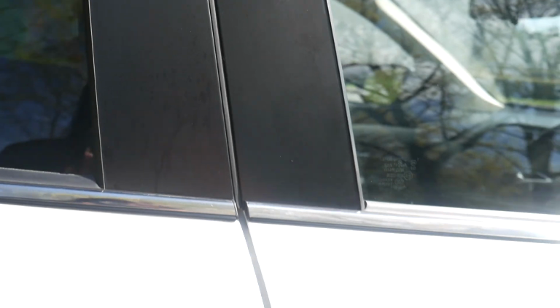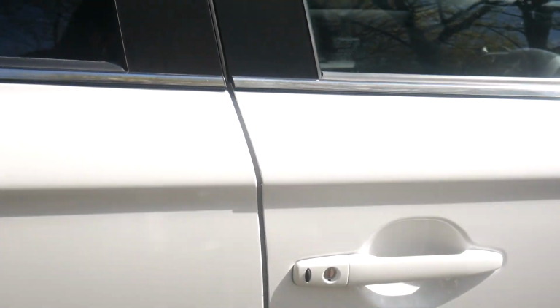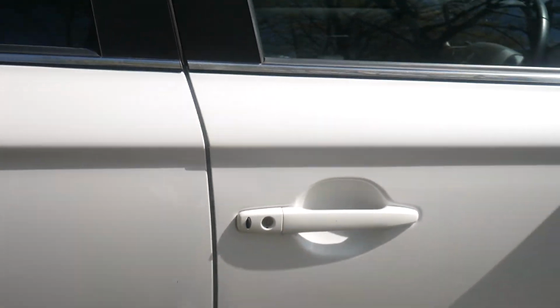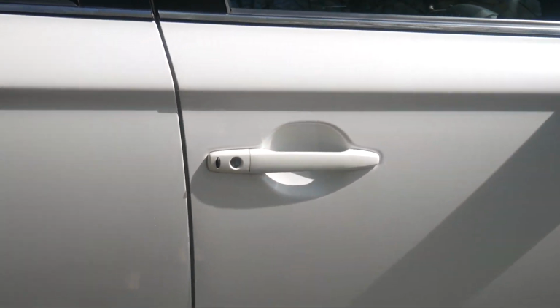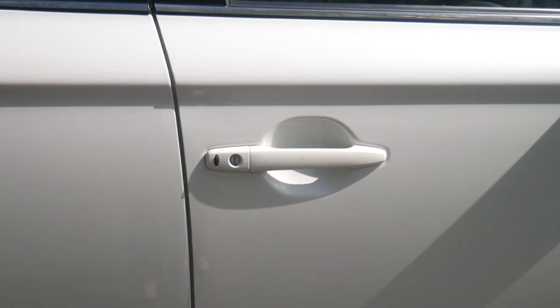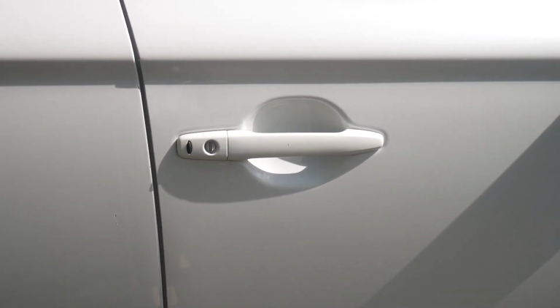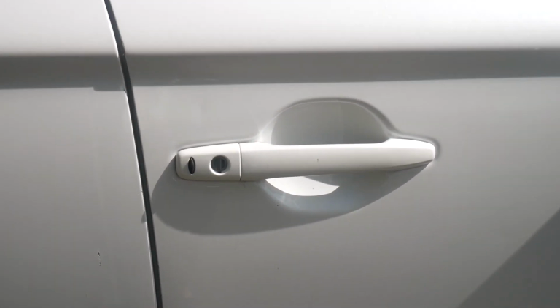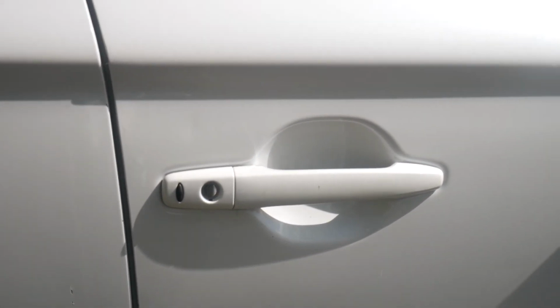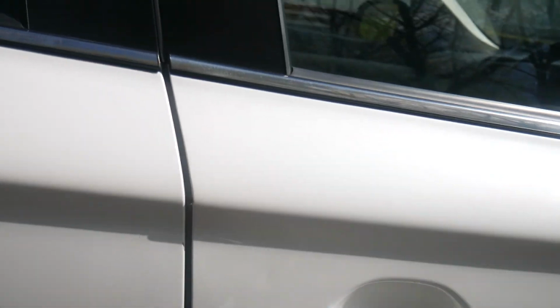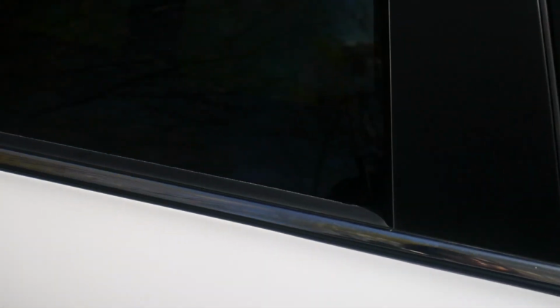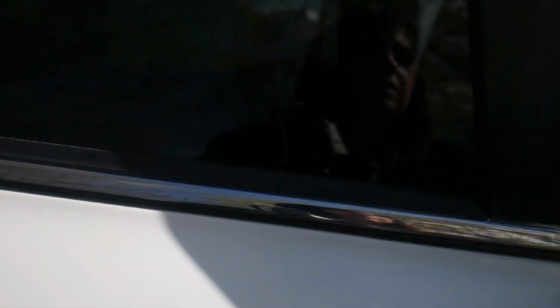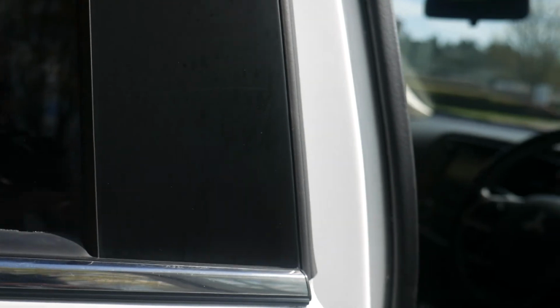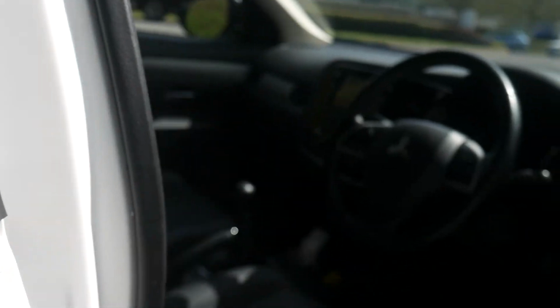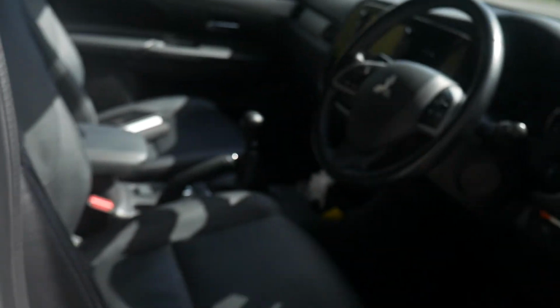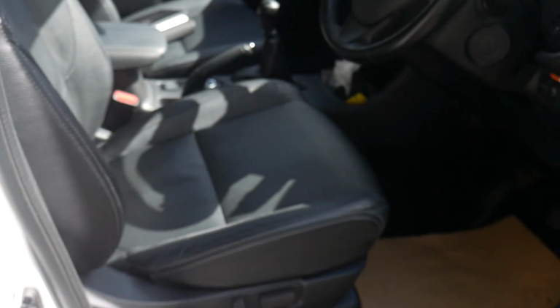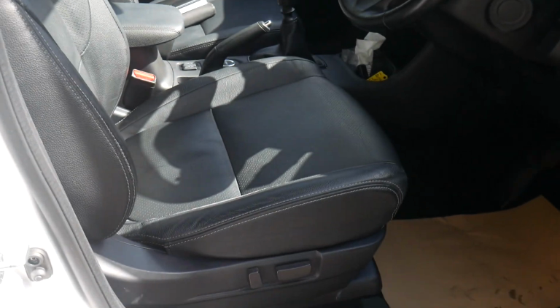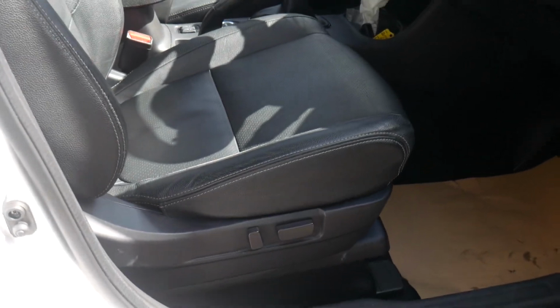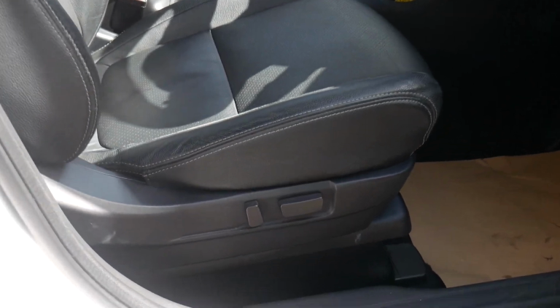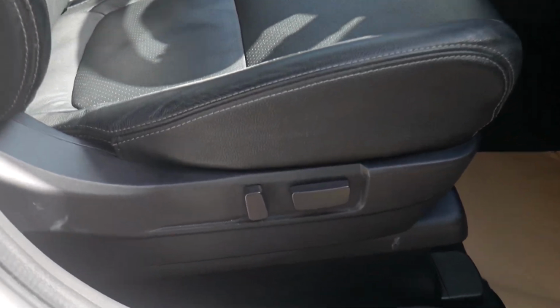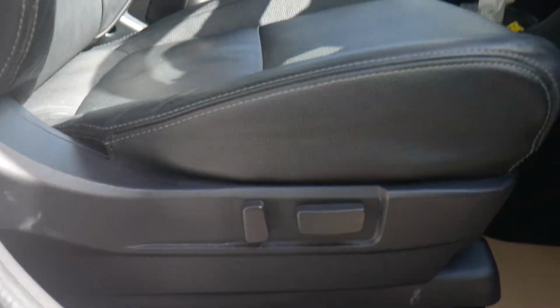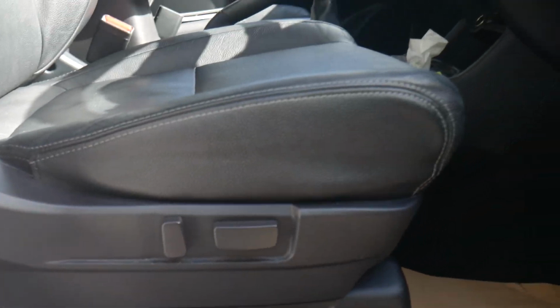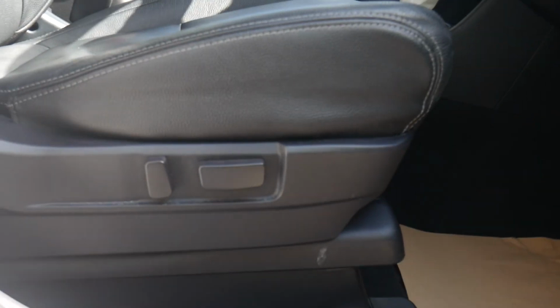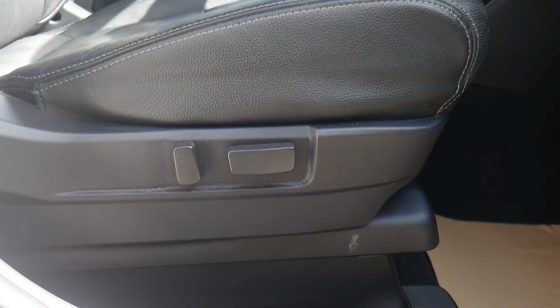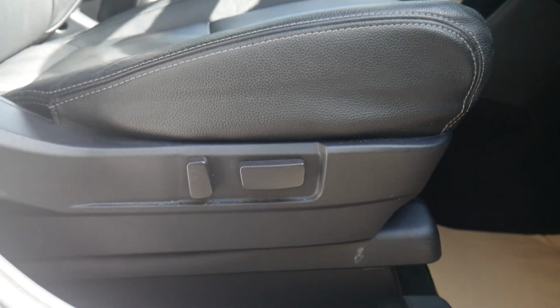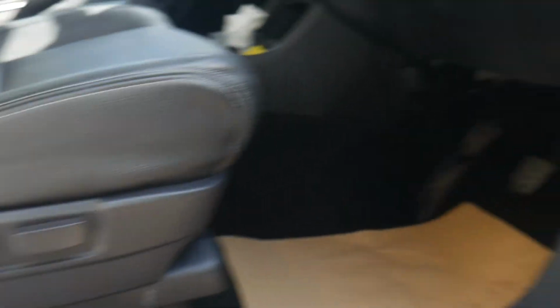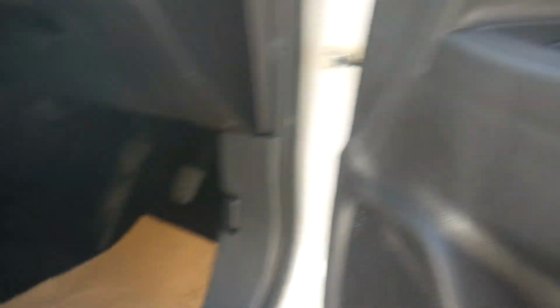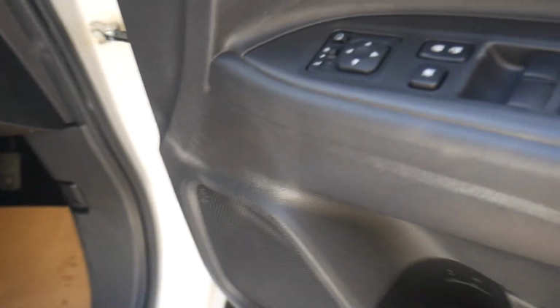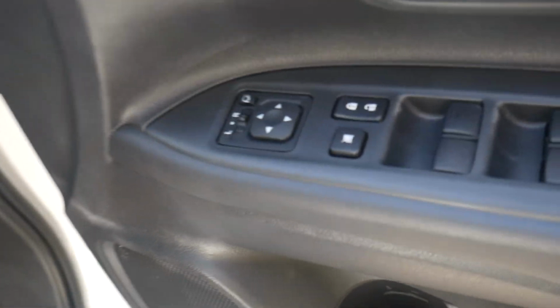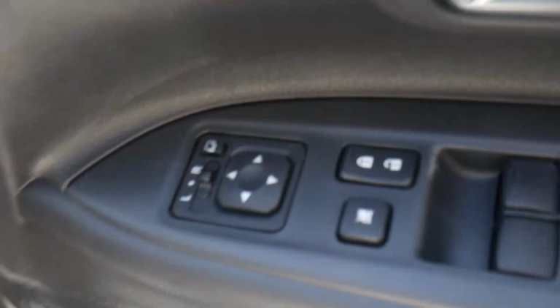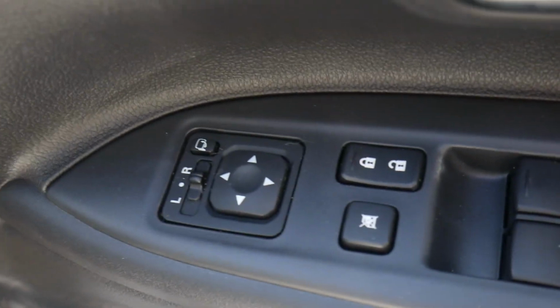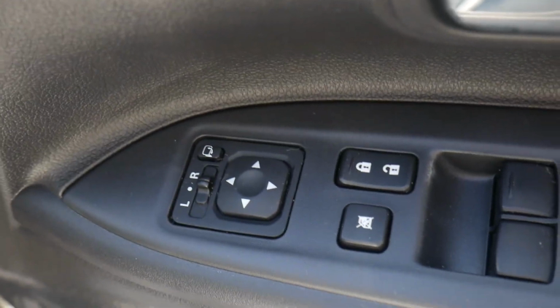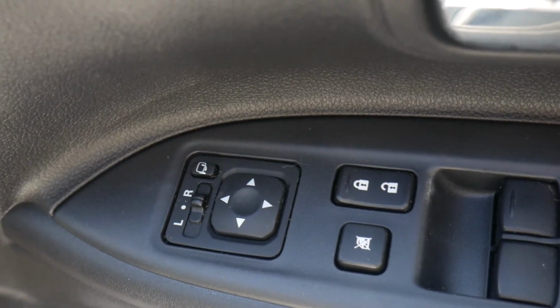On the doors here we have keyless entry, electric seats, electric windows and mirrors.